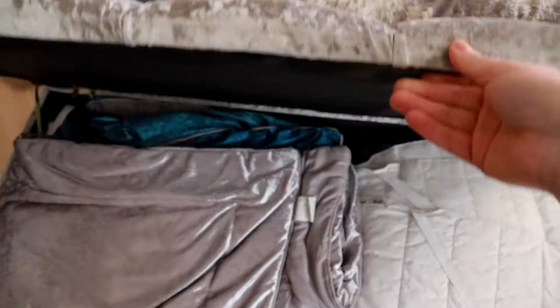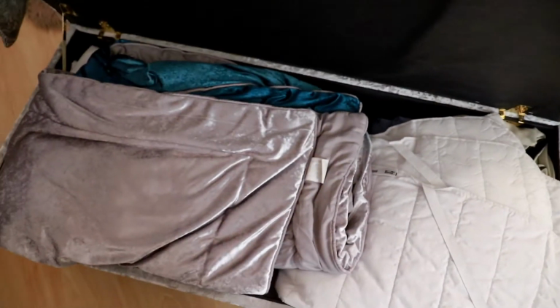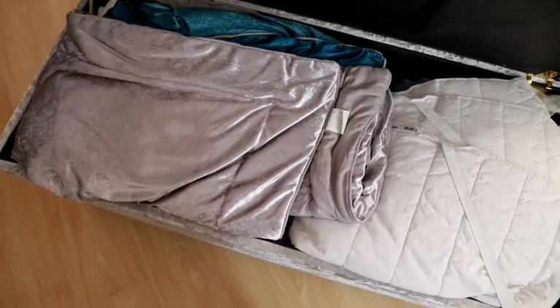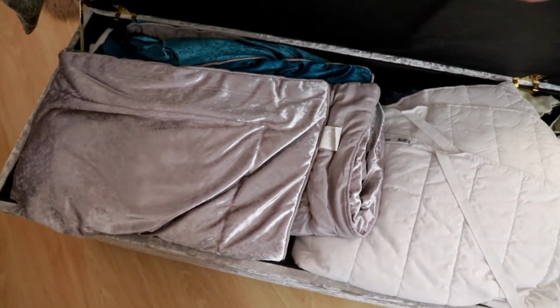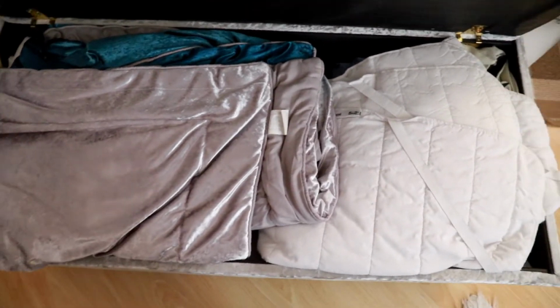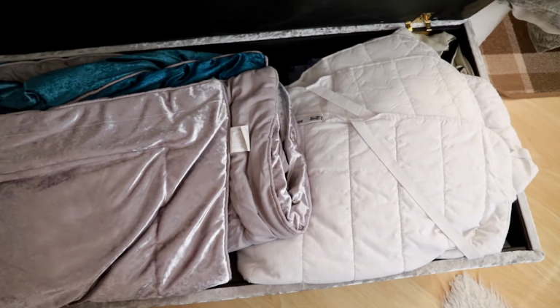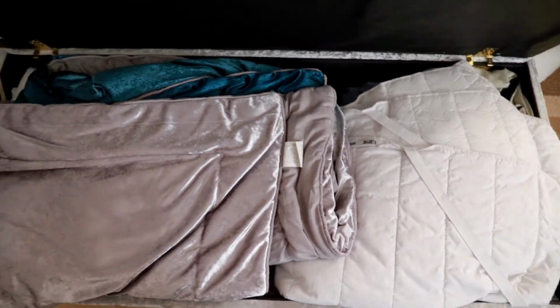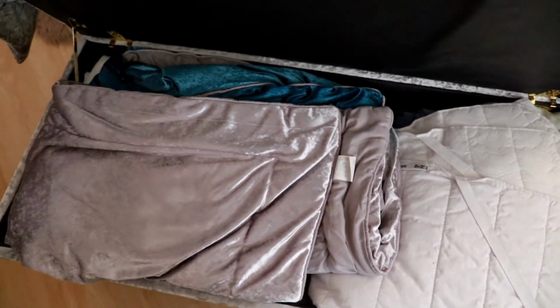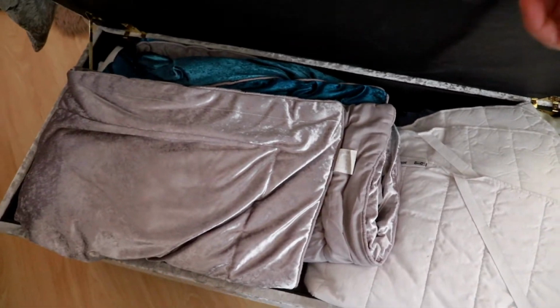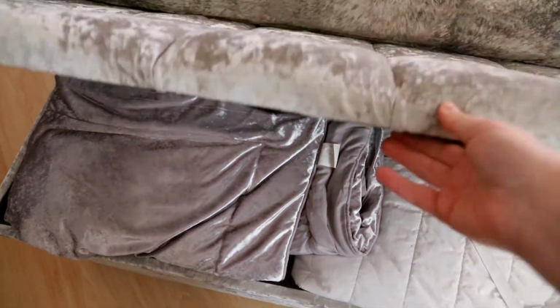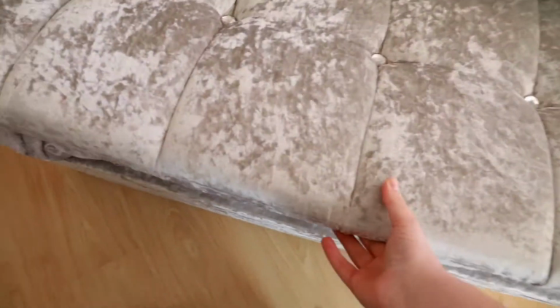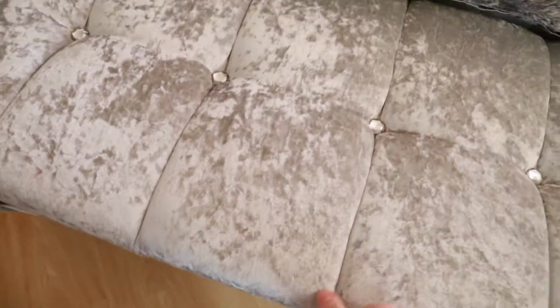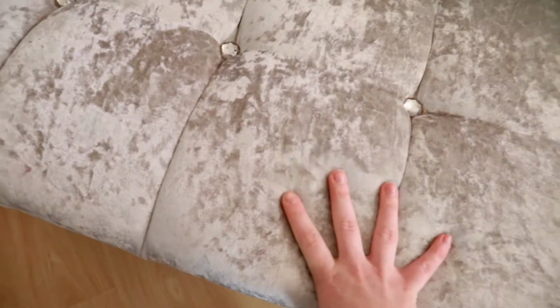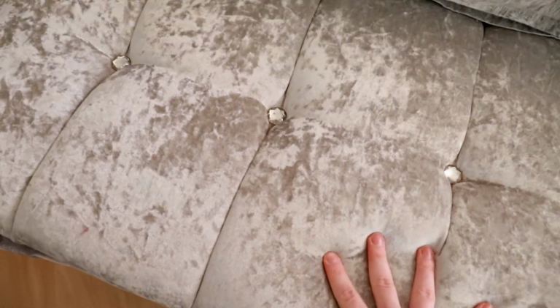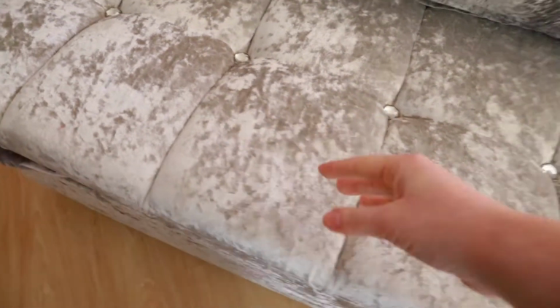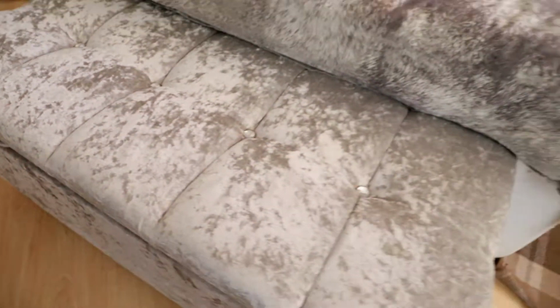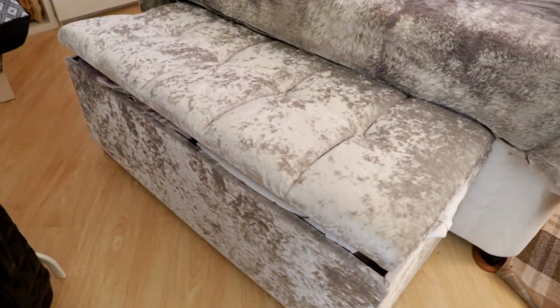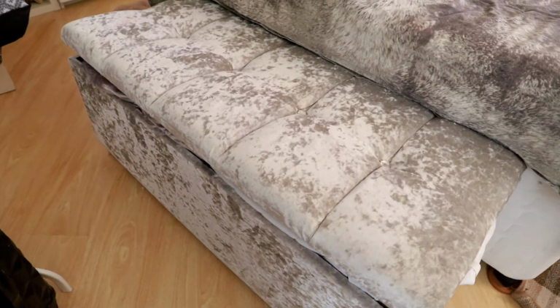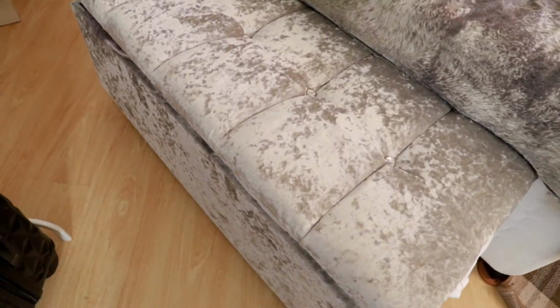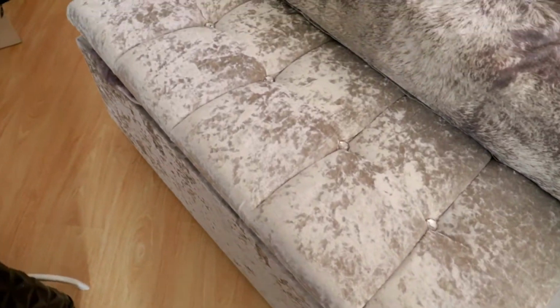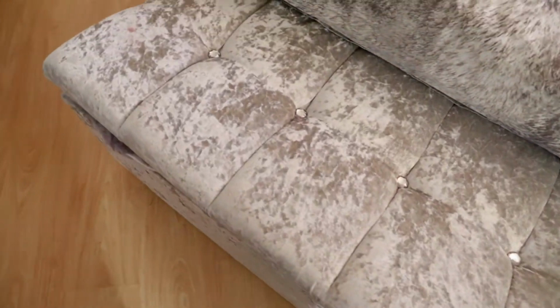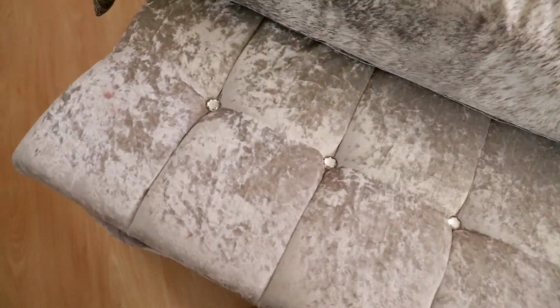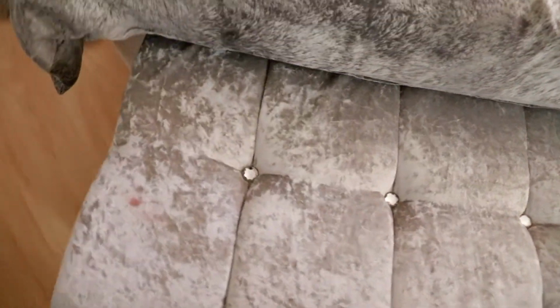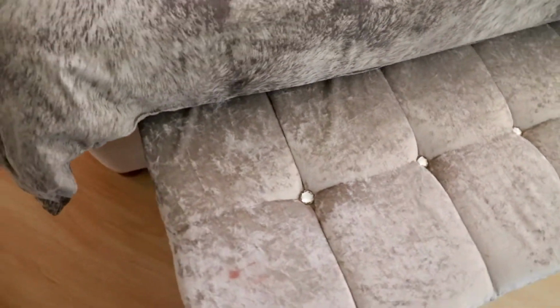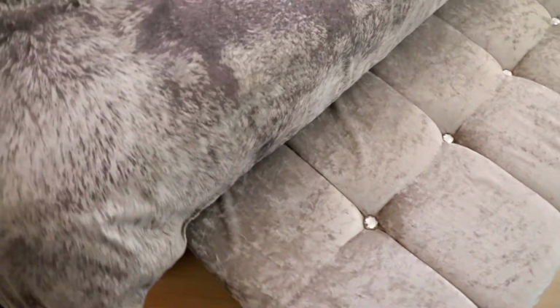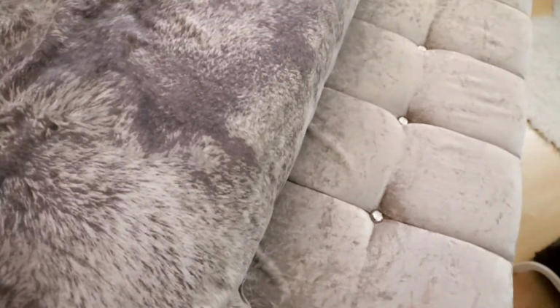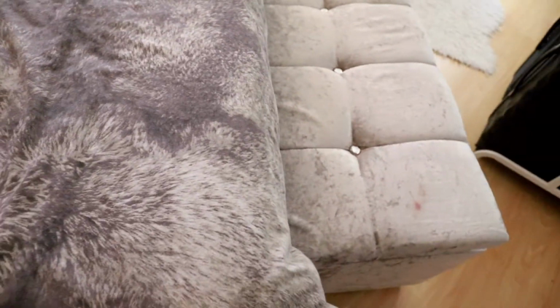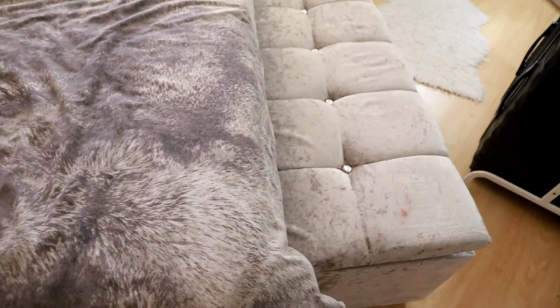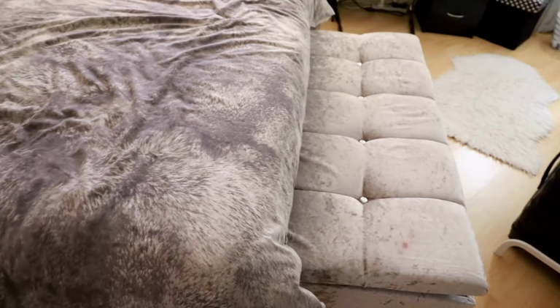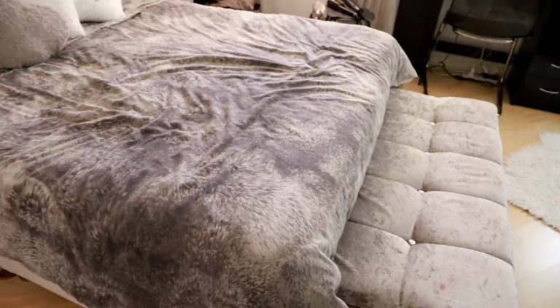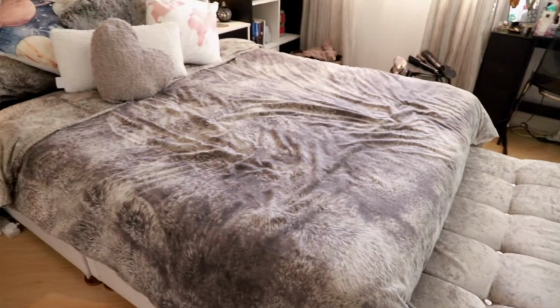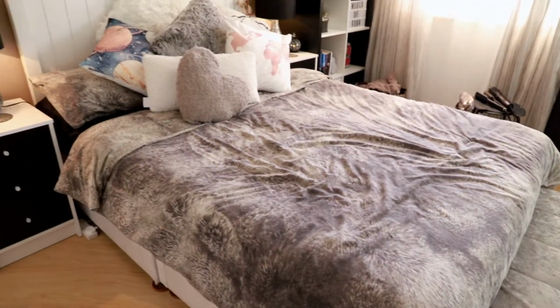This storage trunk at the end of my bed is completely full of linen, bedding, blankets, pillows - the lot. I picked this one up from Amazon, believe it or not. And this is where I sit to film most of my videos - so if you're wondering where I sit at the end of my bed, this is it.